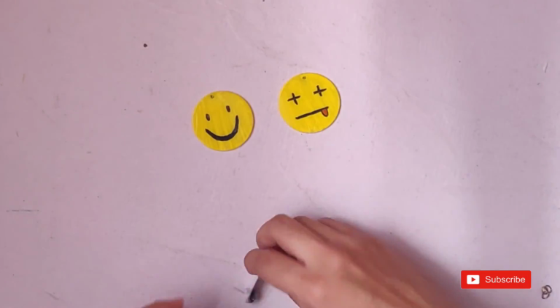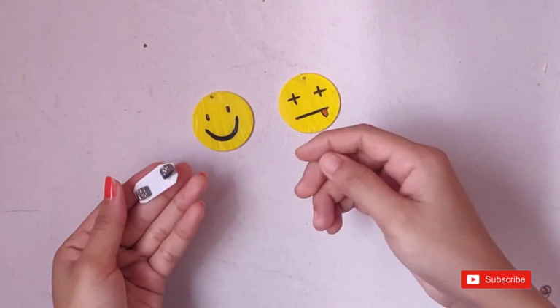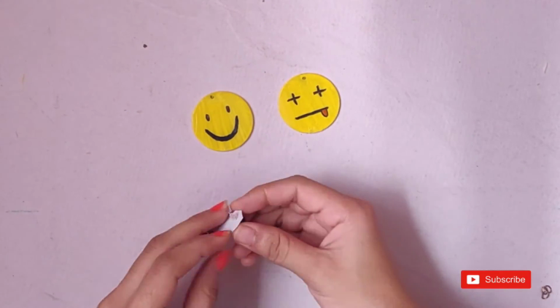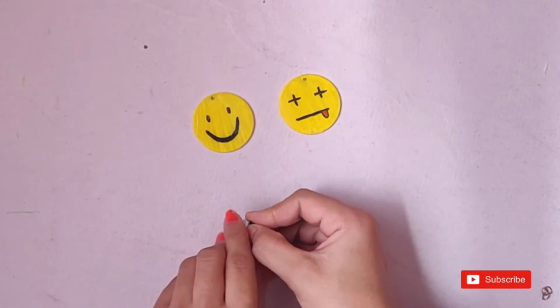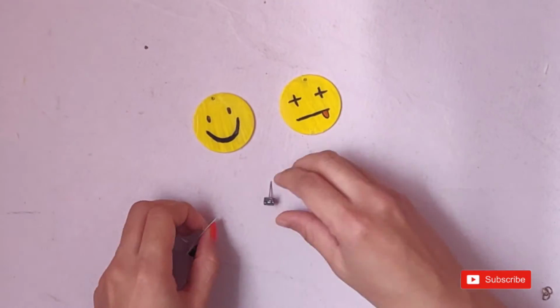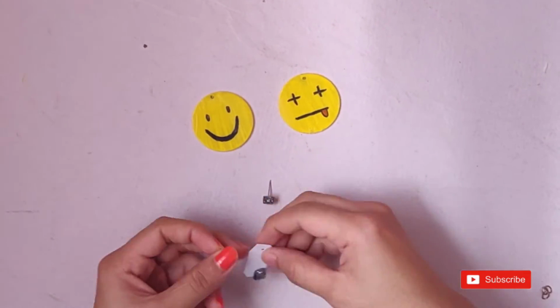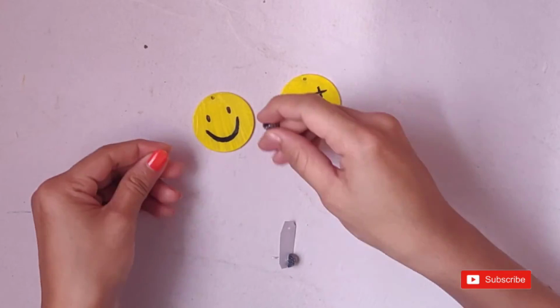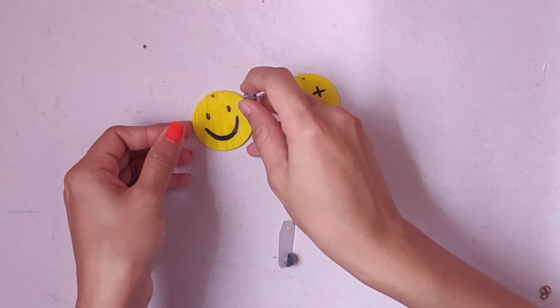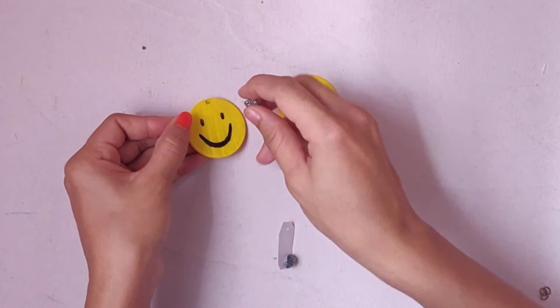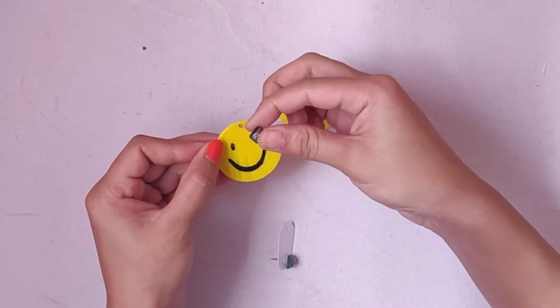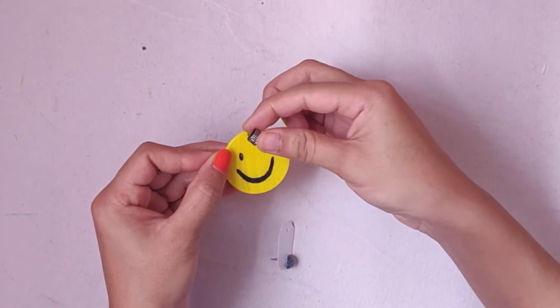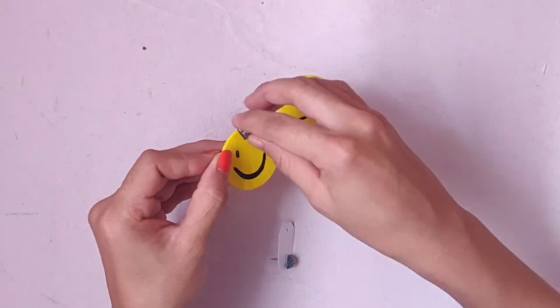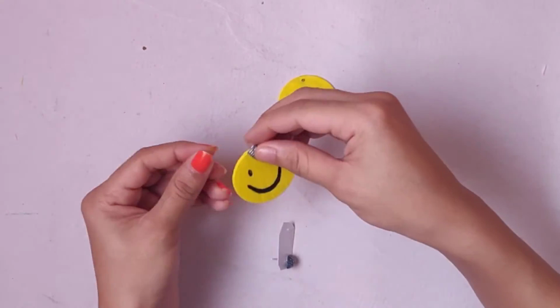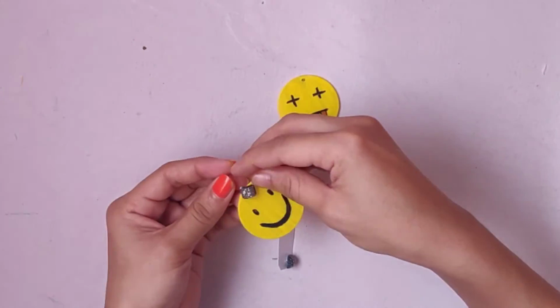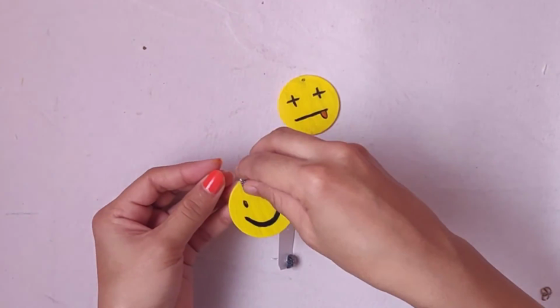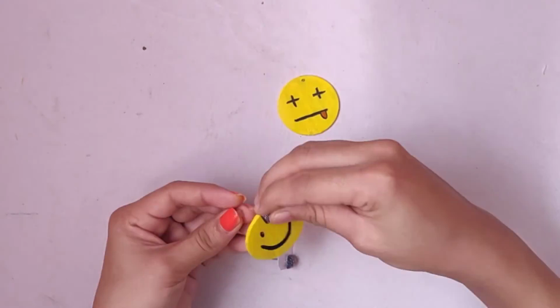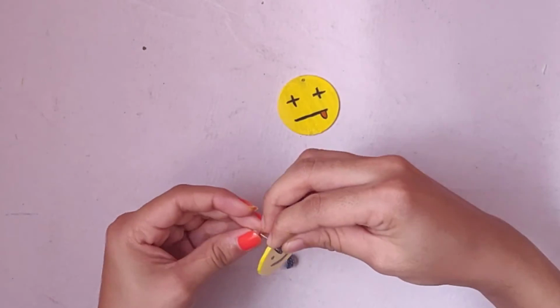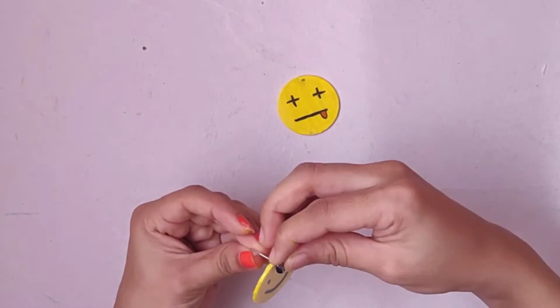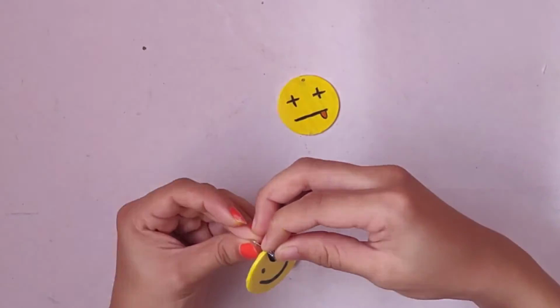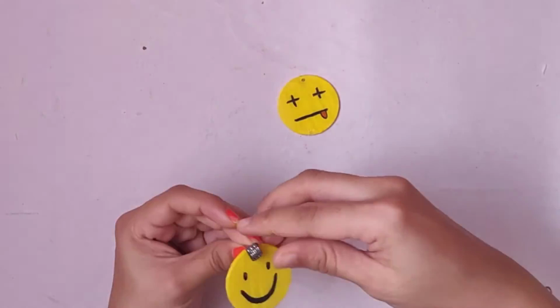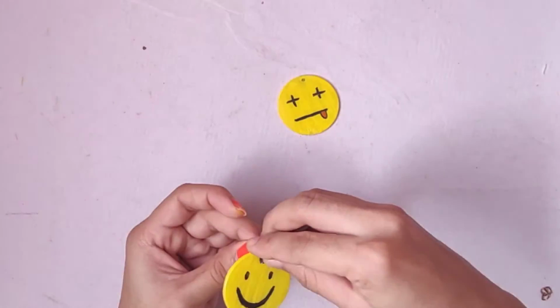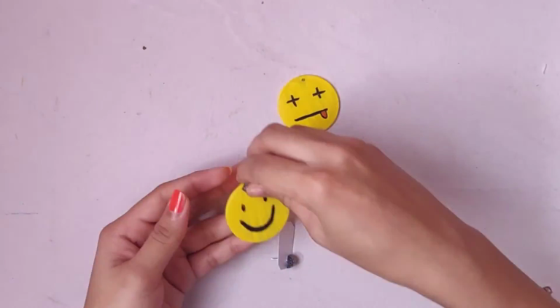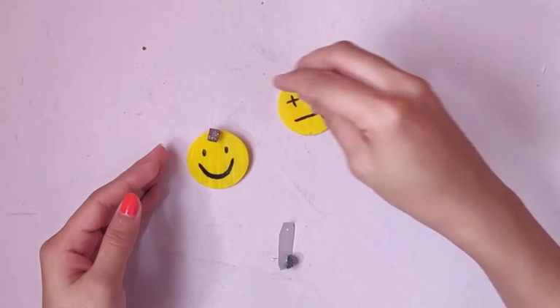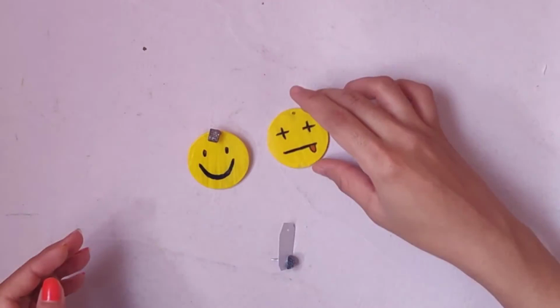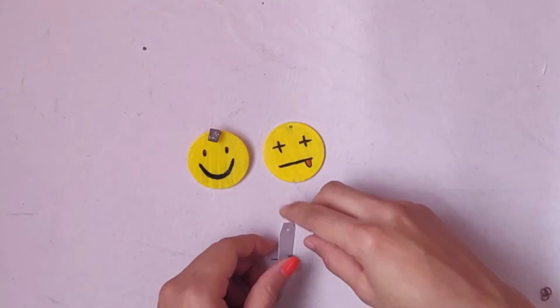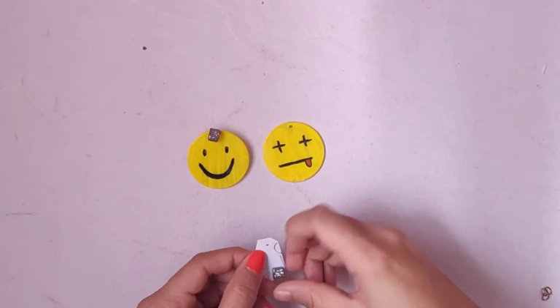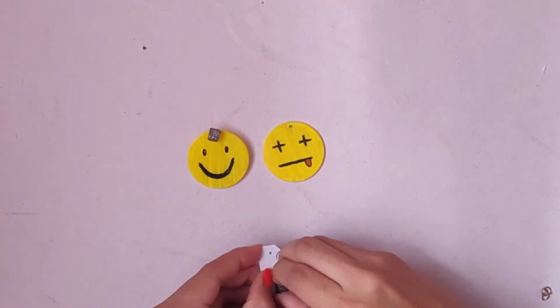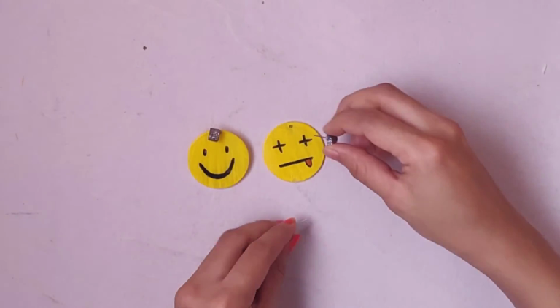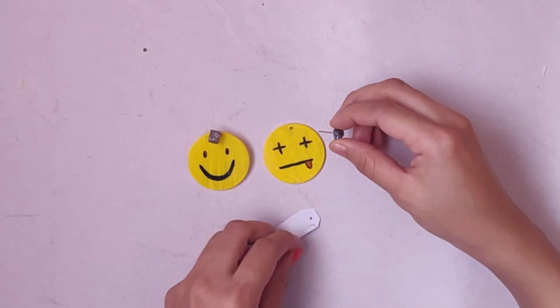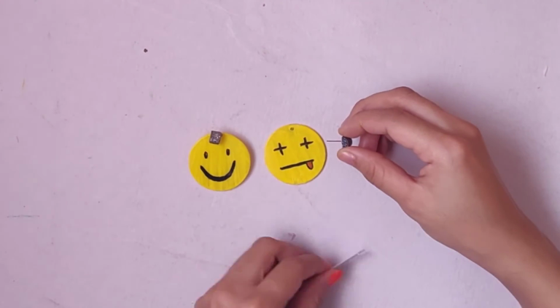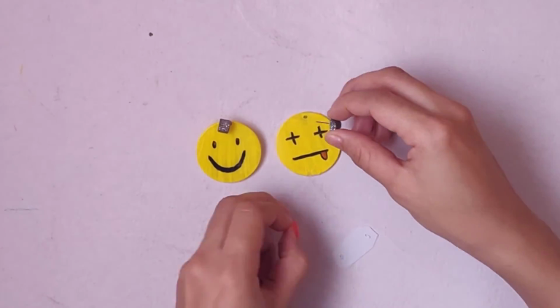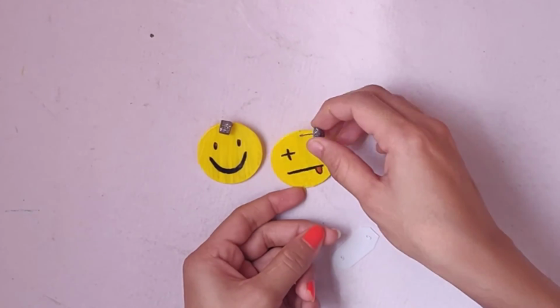The next step is to take any of your earrings and just put it inside the hole you created with the help of the safety pin — and there you go, your earrings are ready!